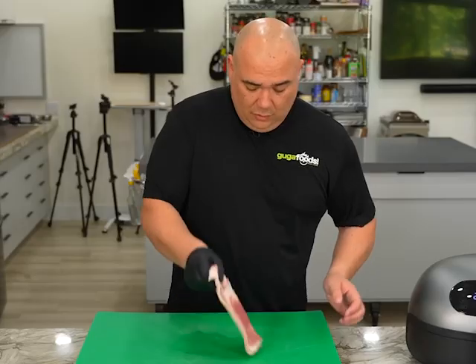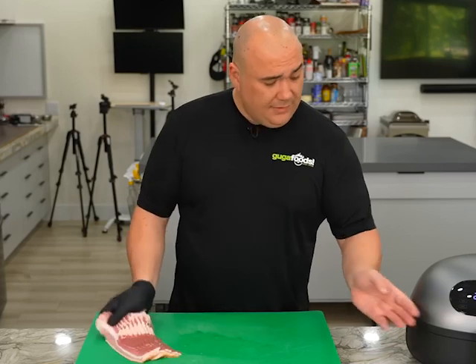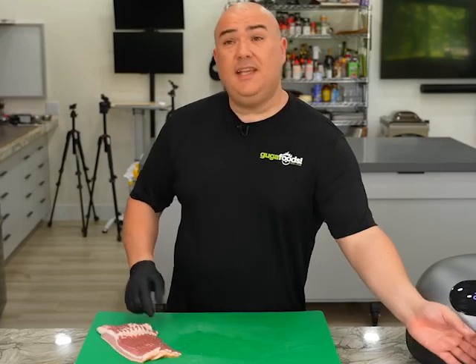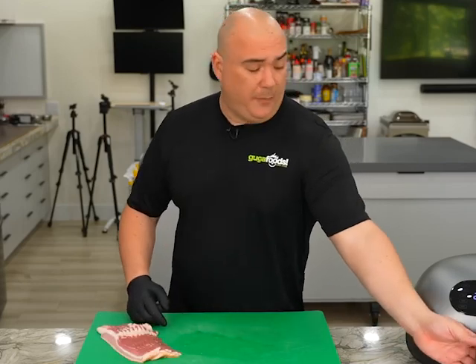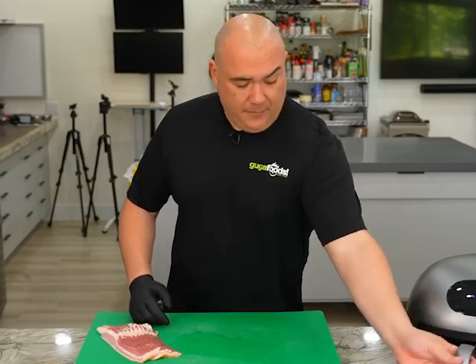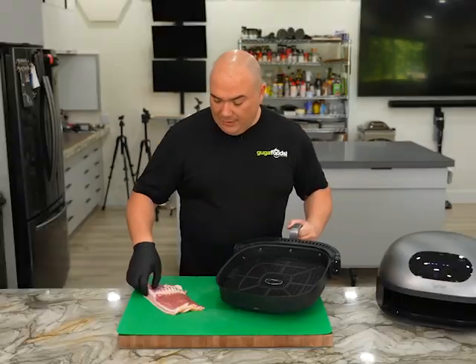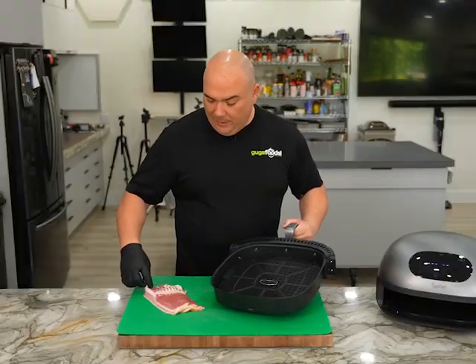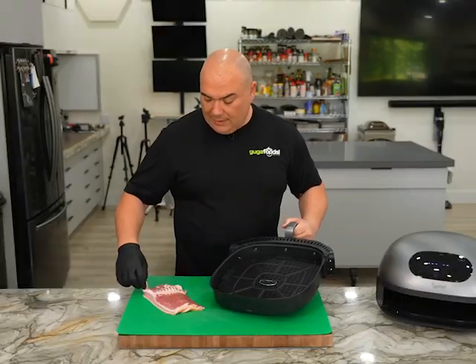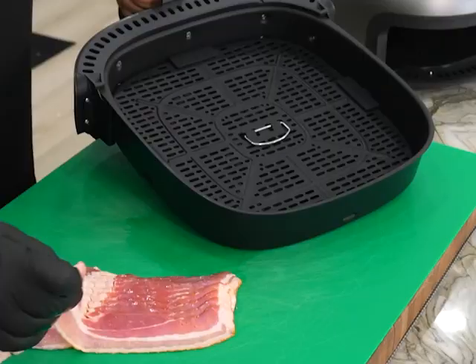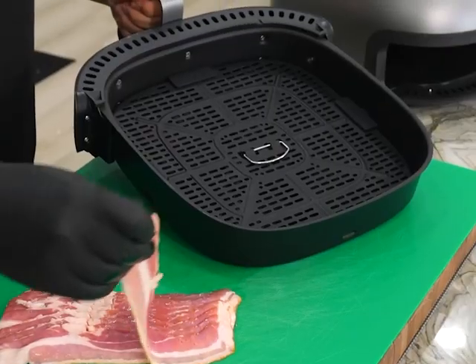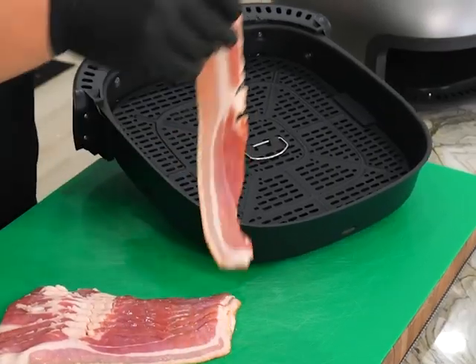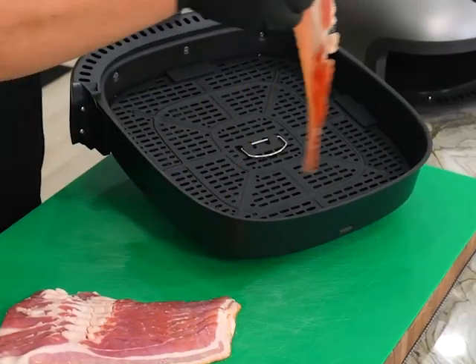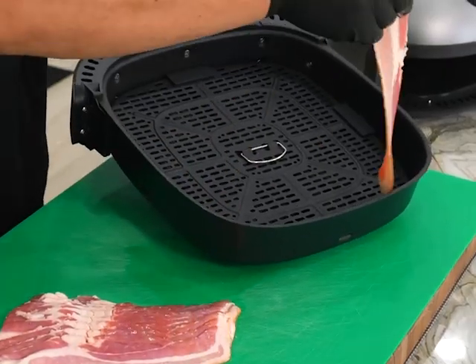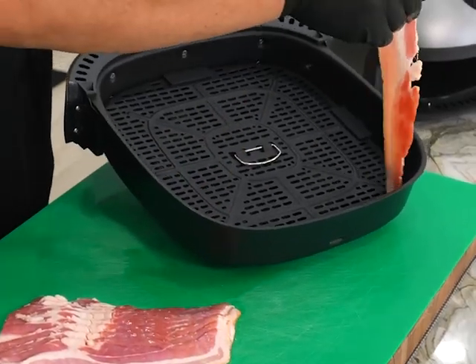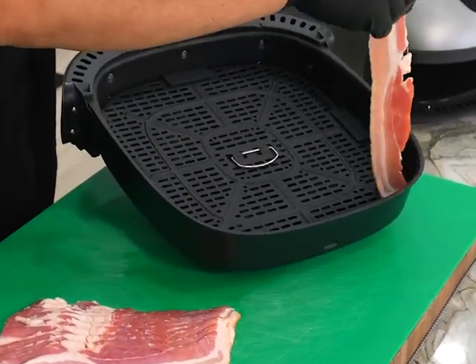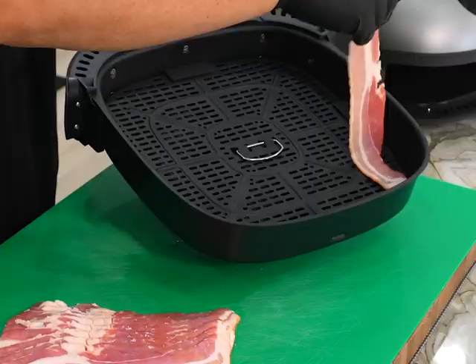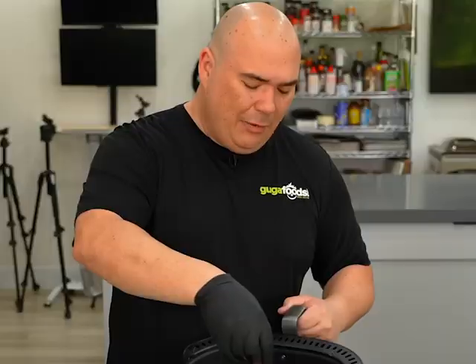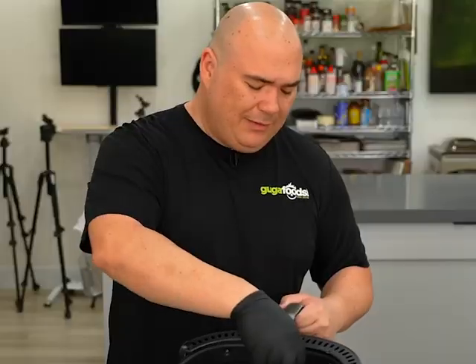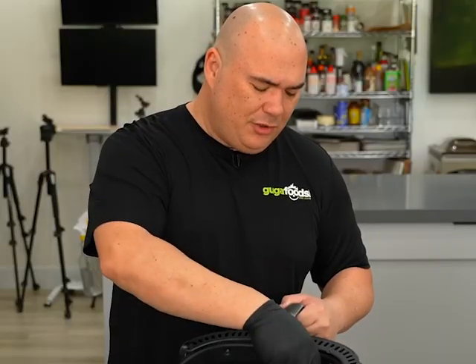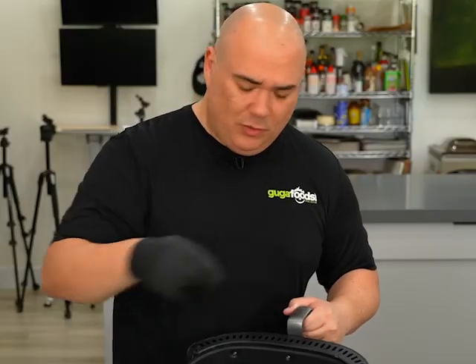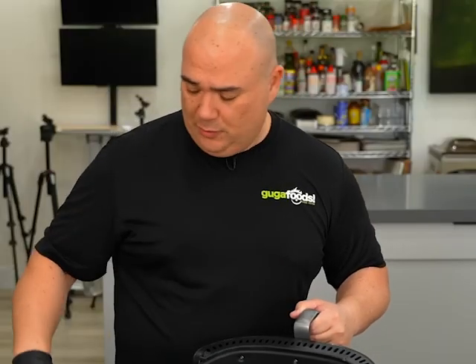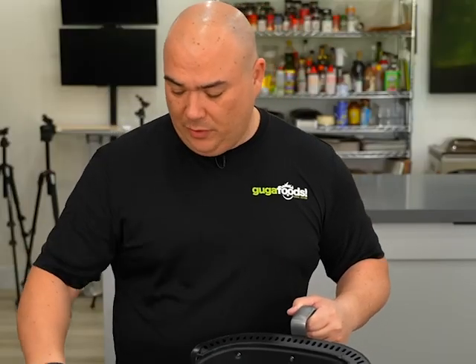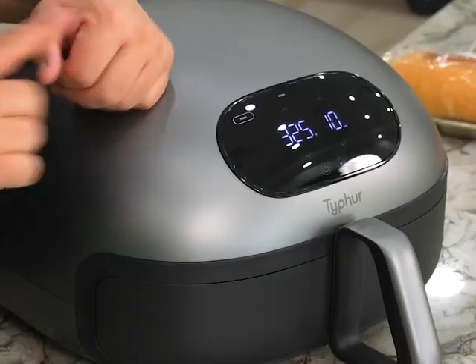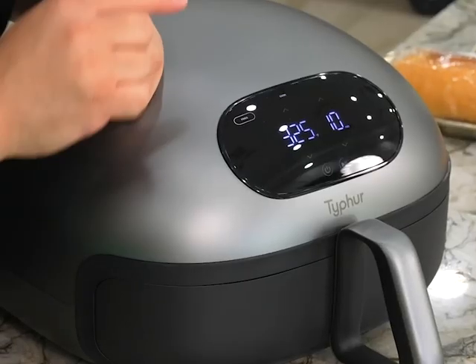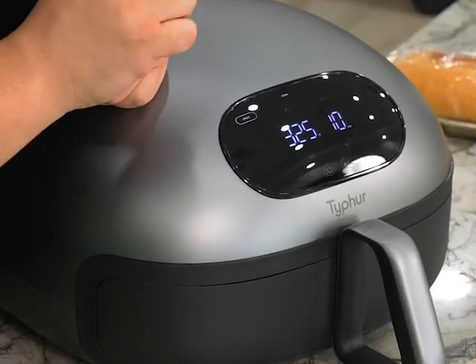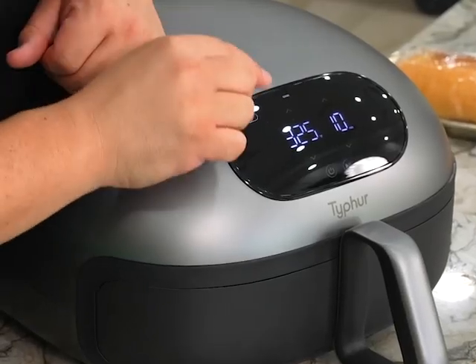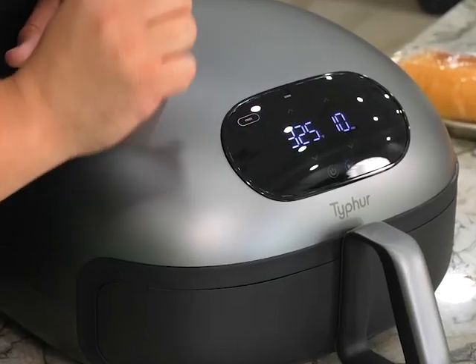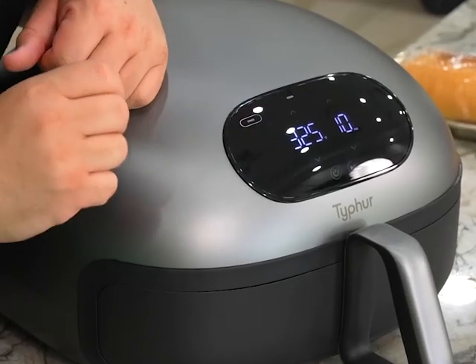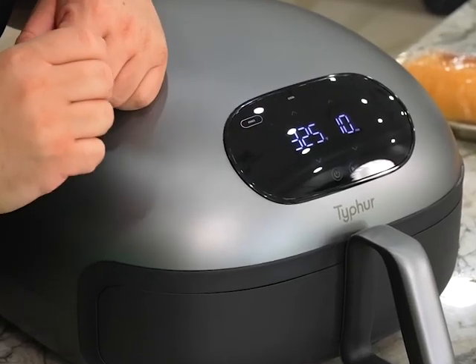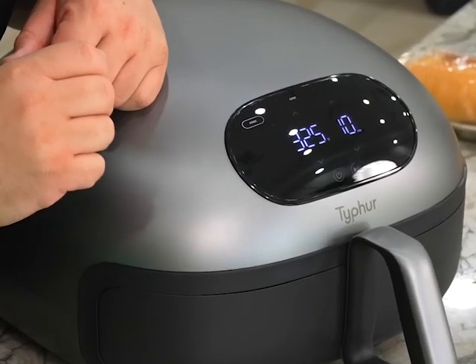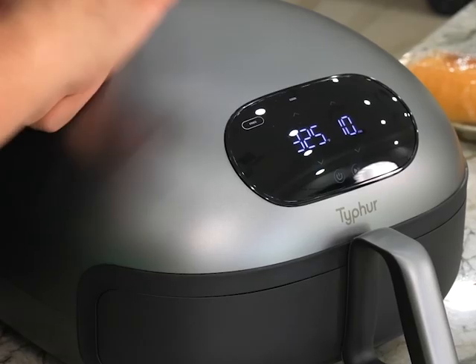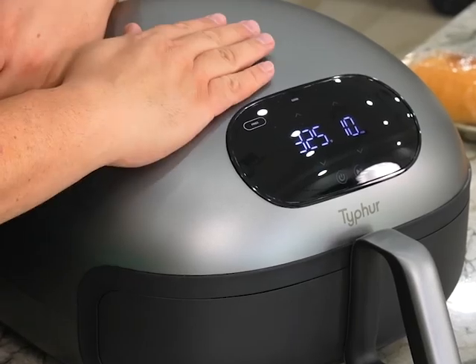This is thick cut bacon. I'm gonna lay my bacon down. I don't want this bacon to be super crispy — I want it to have a texture similar to roasted pork. I'm gonna be cooking this at 325 degrees Fahrenheit for 10 minutes.